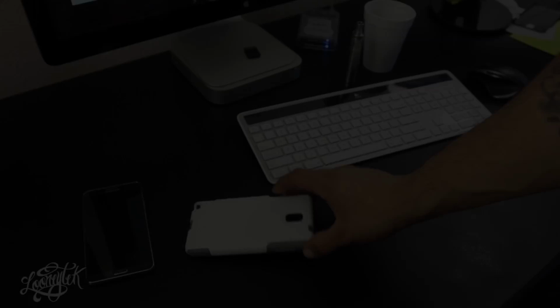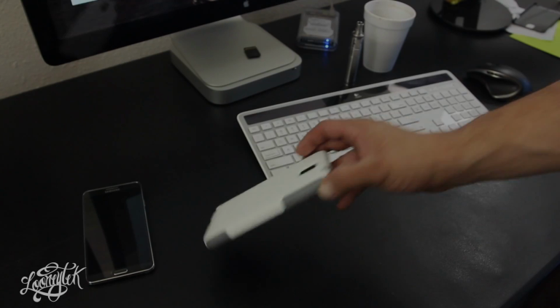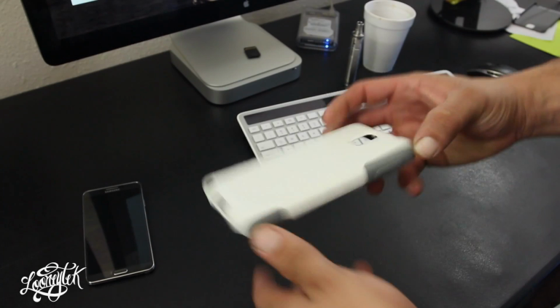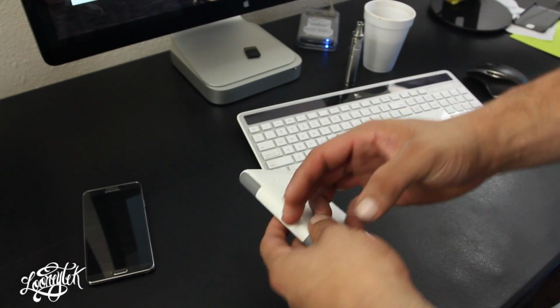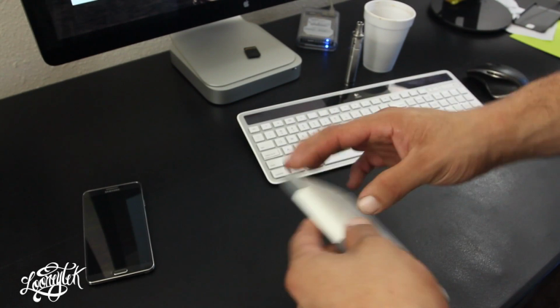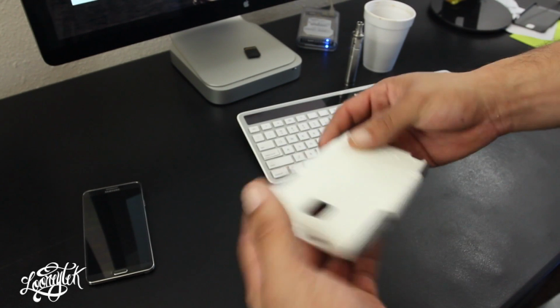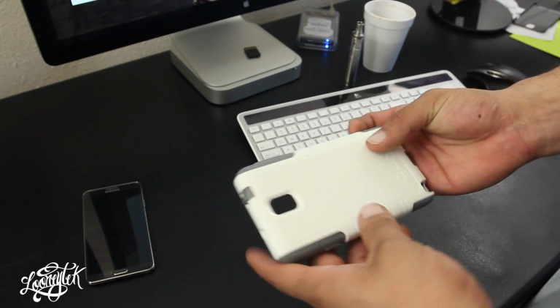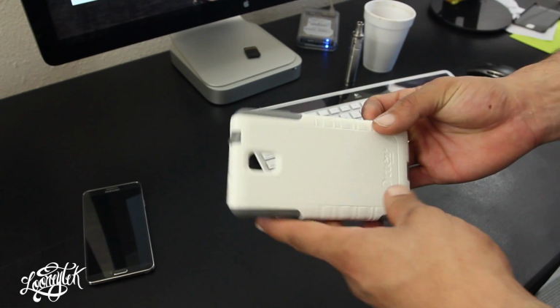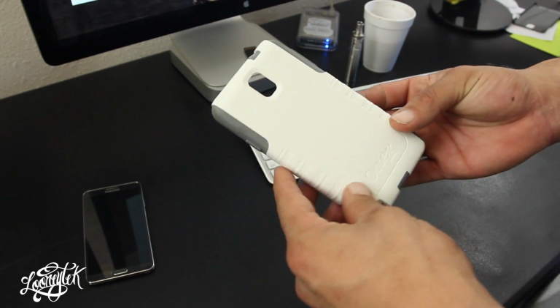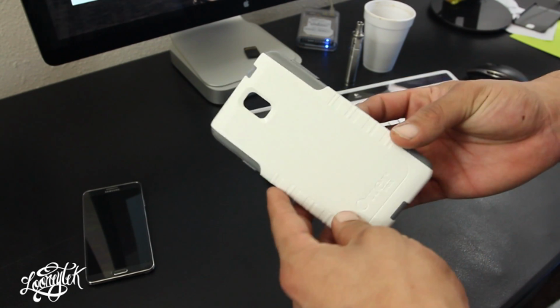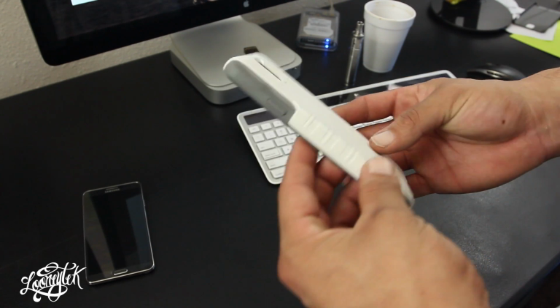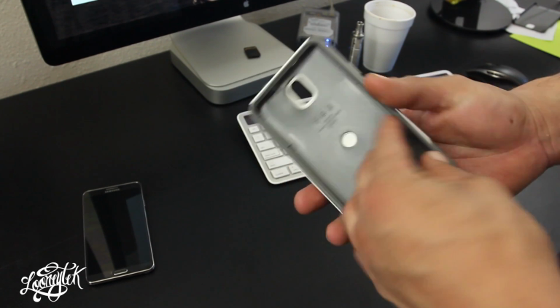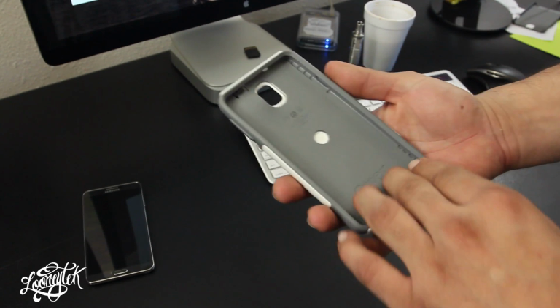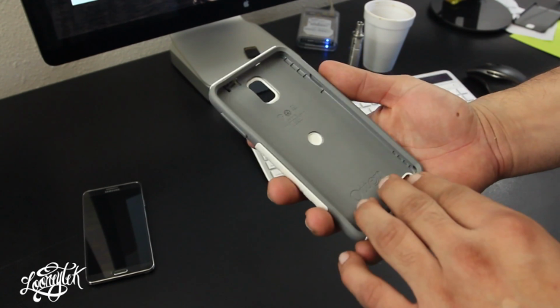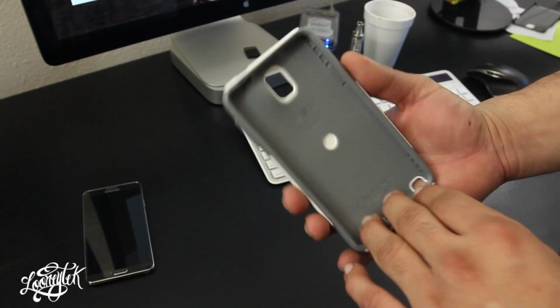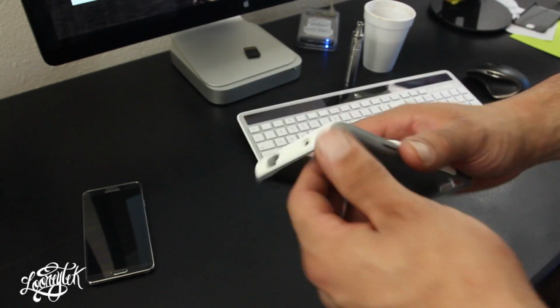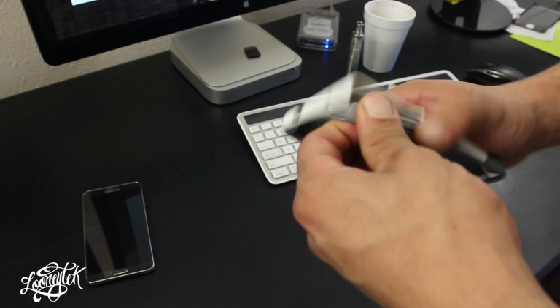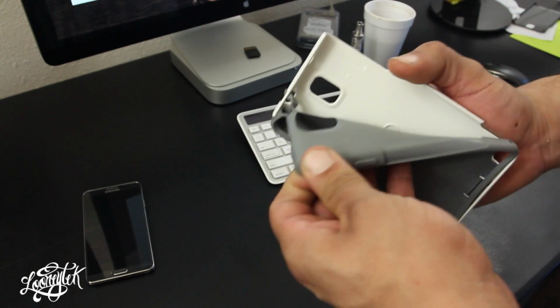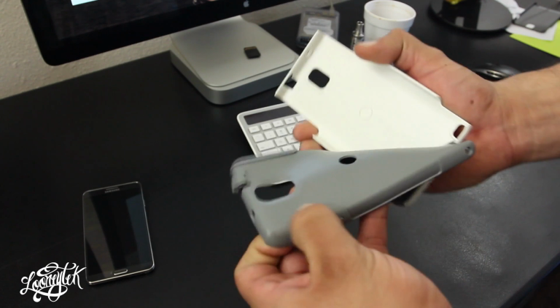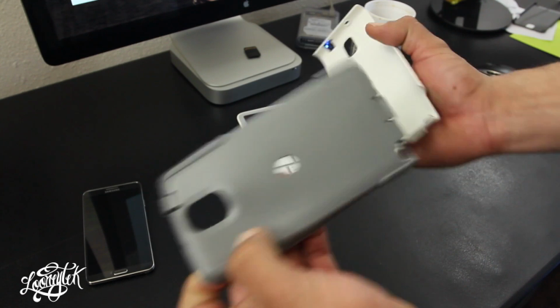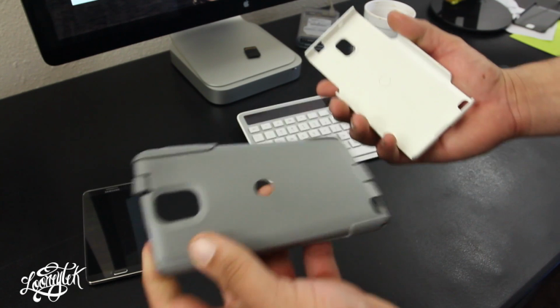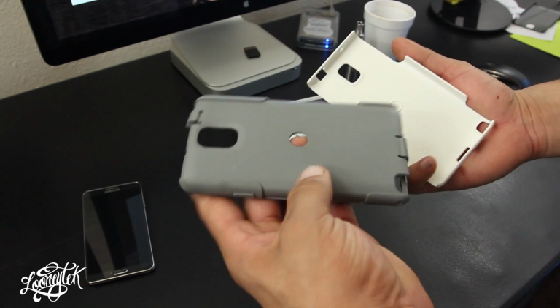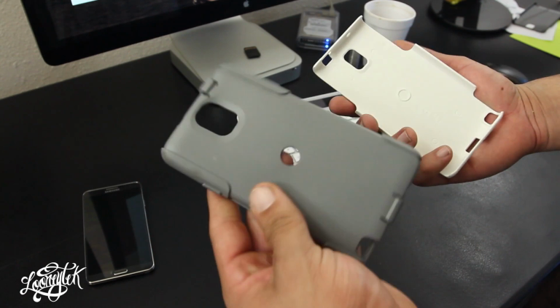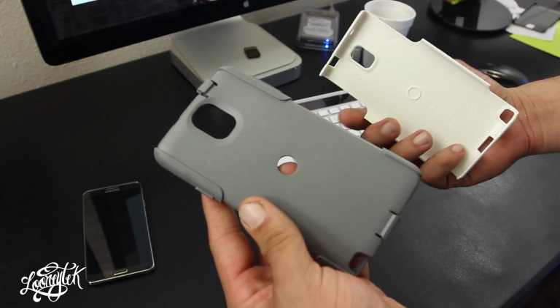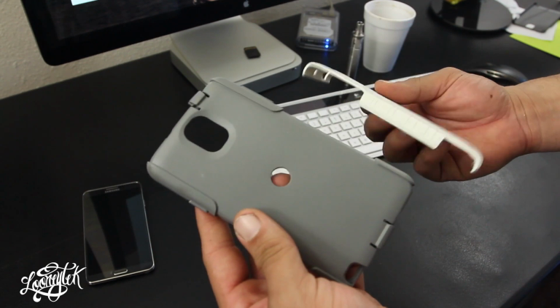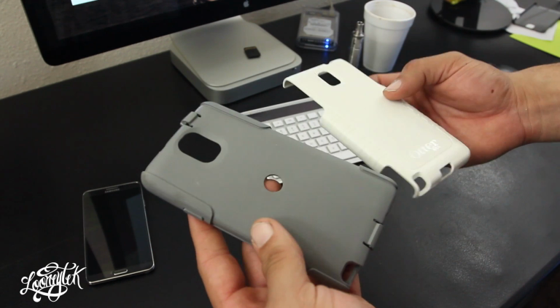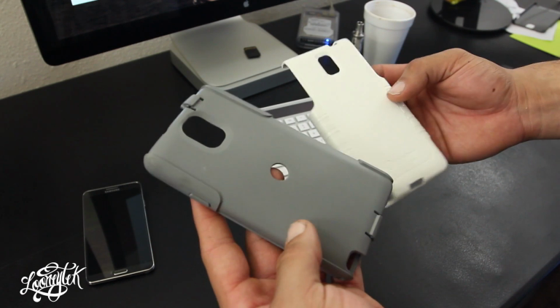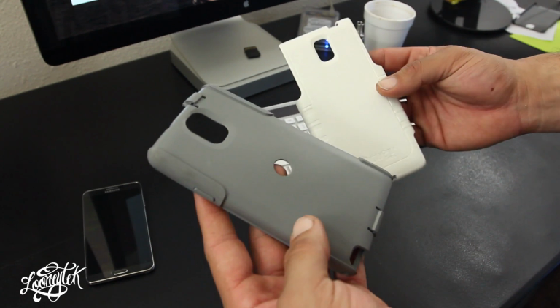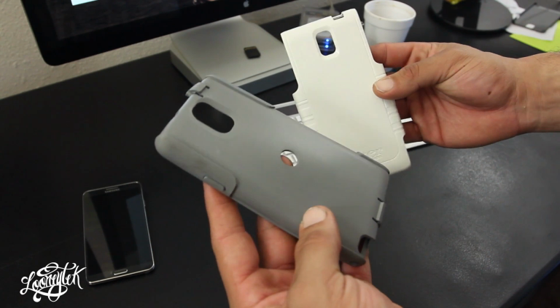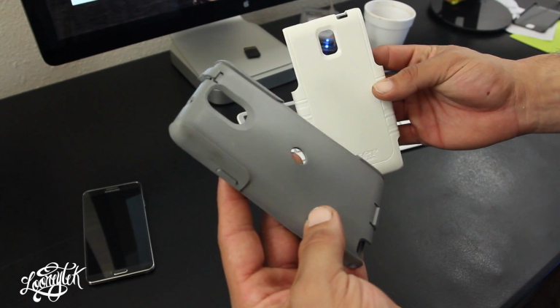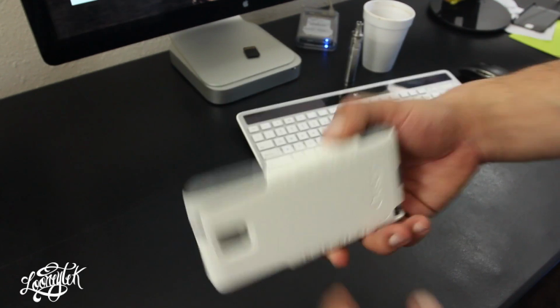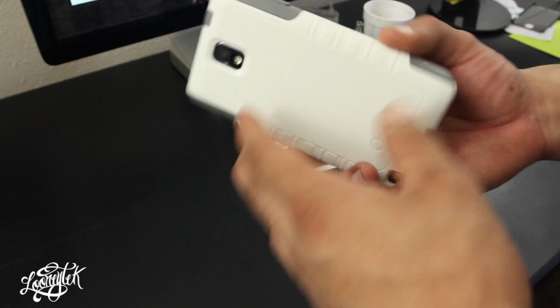What is going on, it's MrCrazy1870, looking at the OtterBox Commuter for the Galaxy Note 3. This is a two-piece case — you have the inner silicone layer with an outer polycarbonate shell.